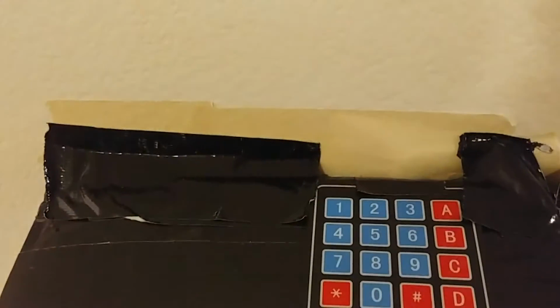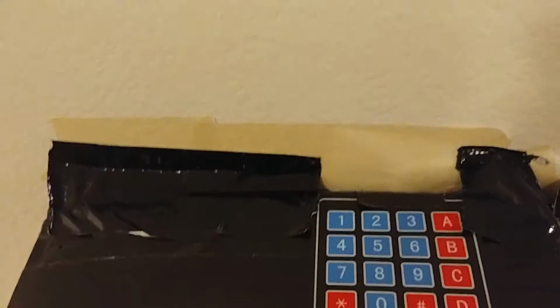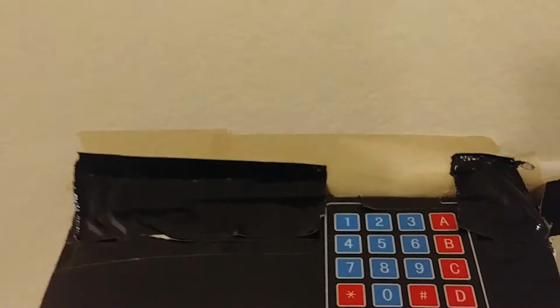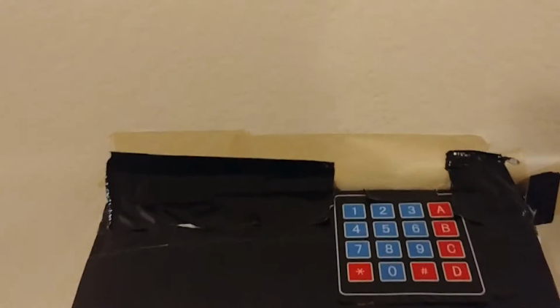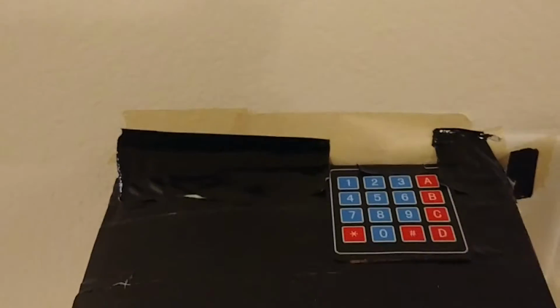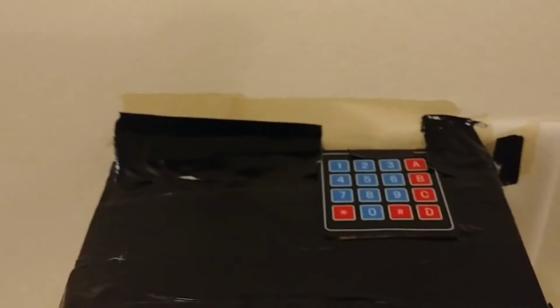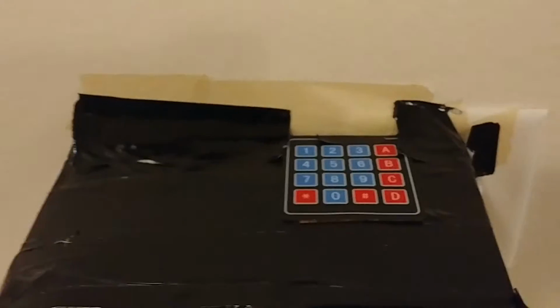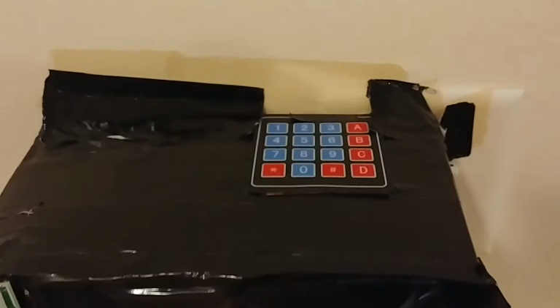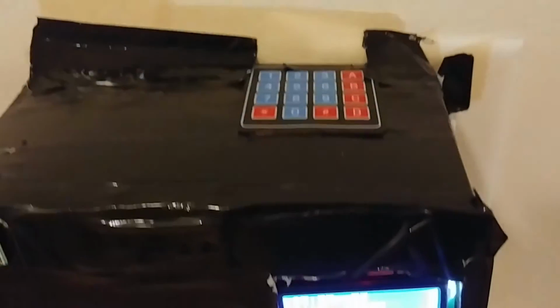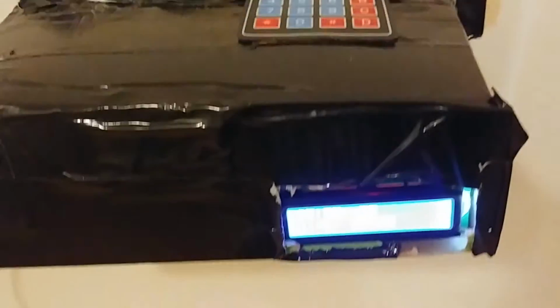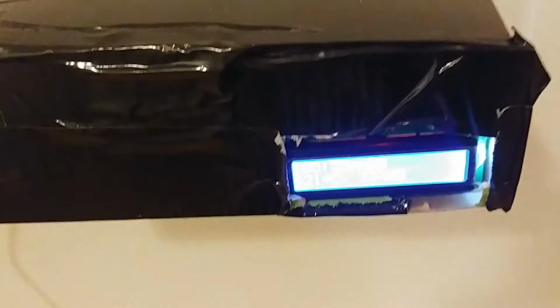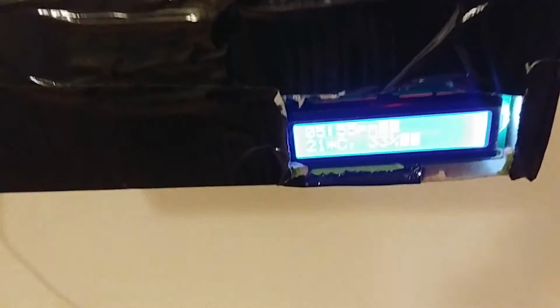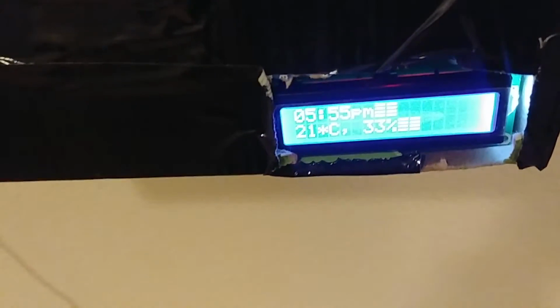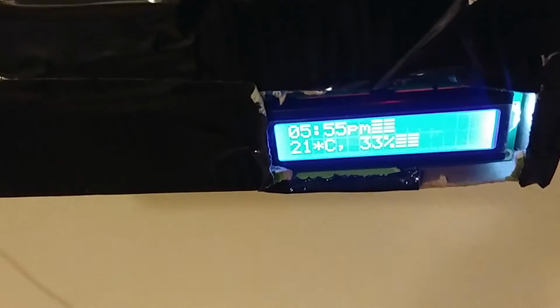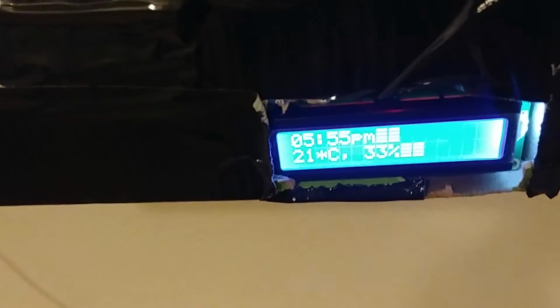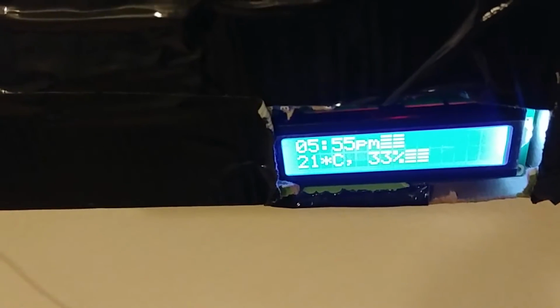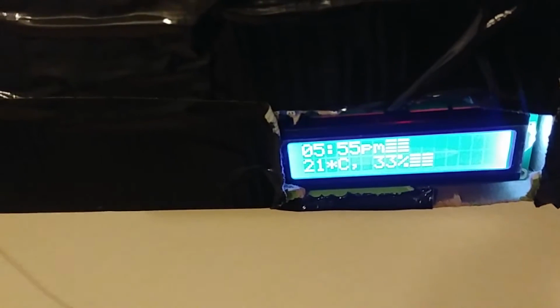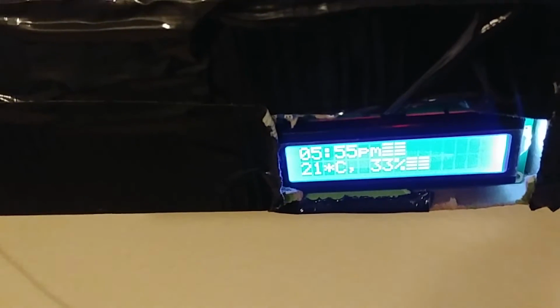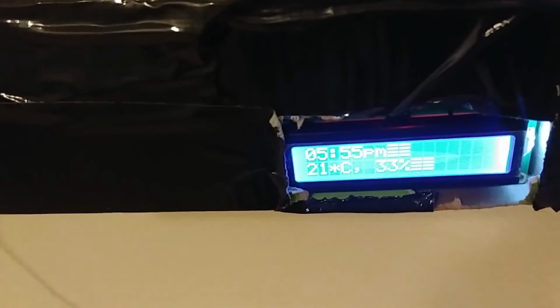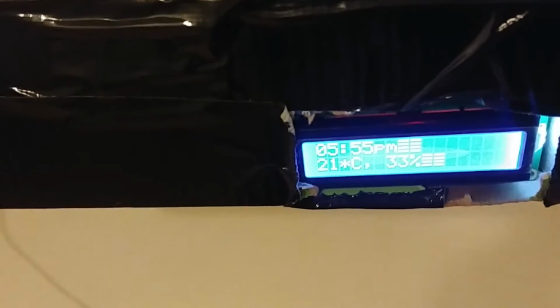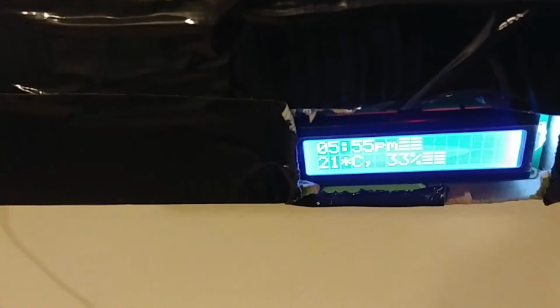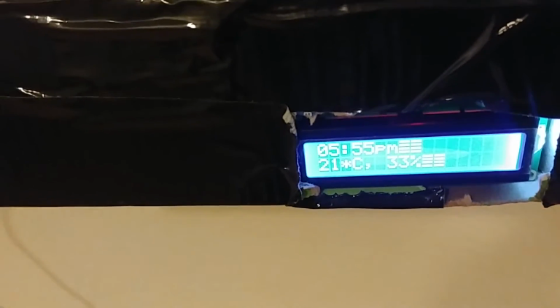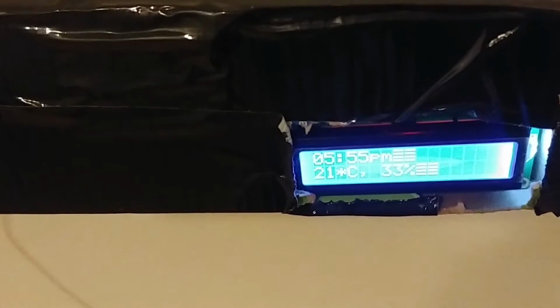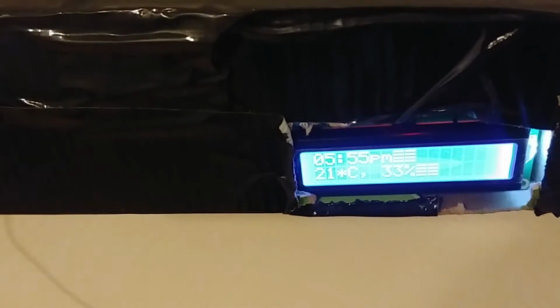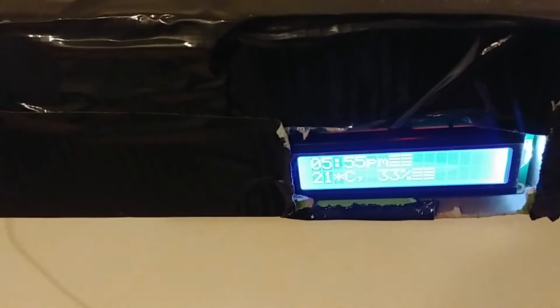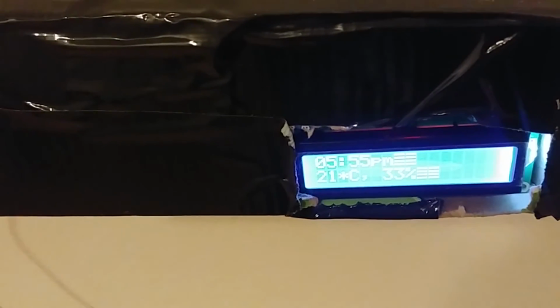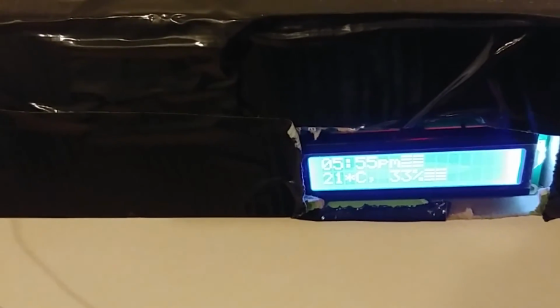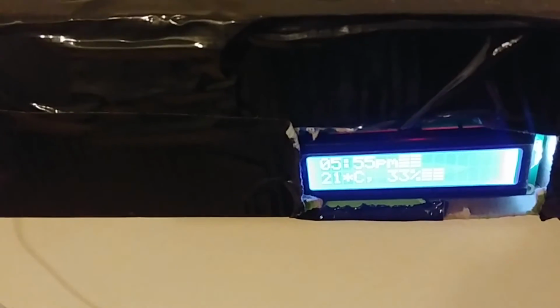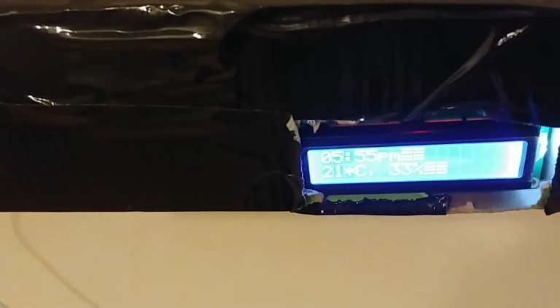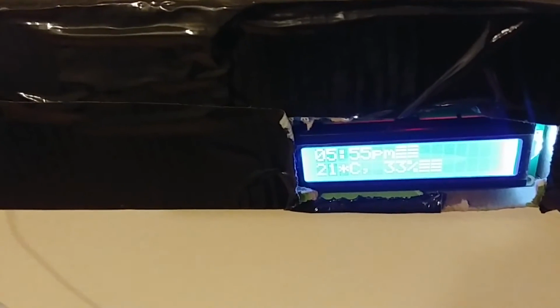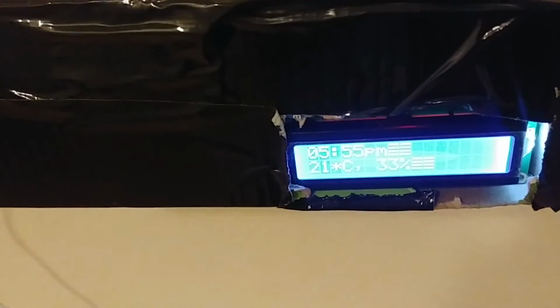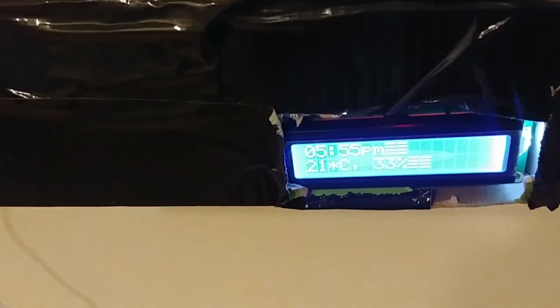Also with this project comes a fancy clock, humidifier gauge, and temperature gauge to view the clock and temperature at your own free will.